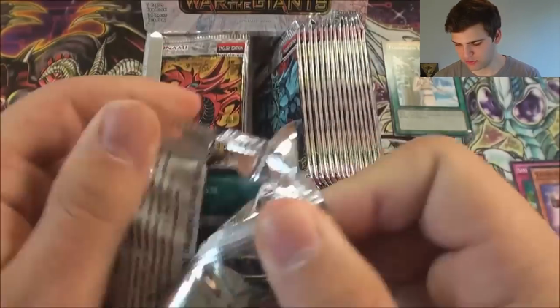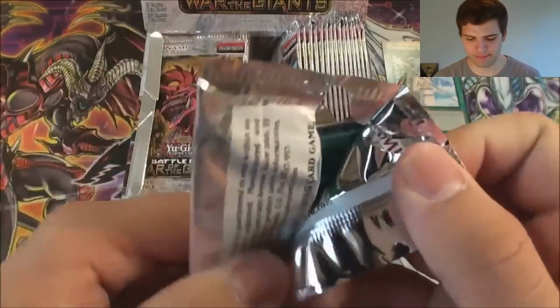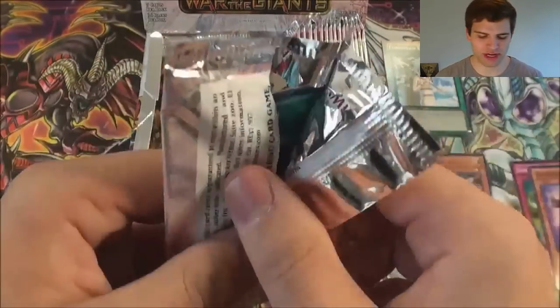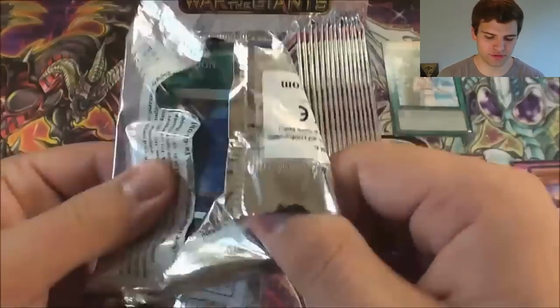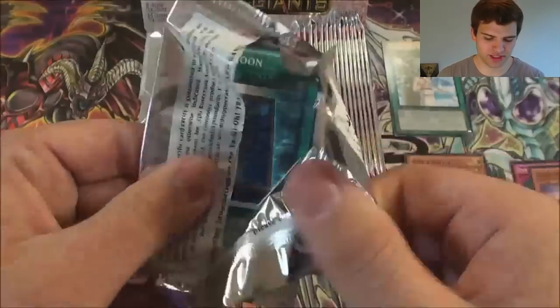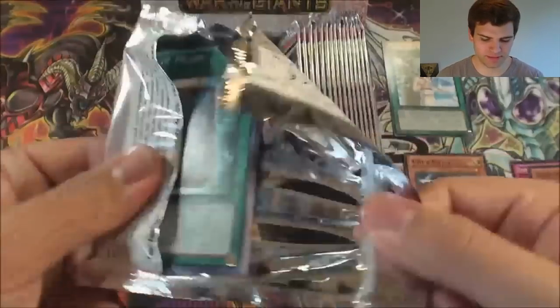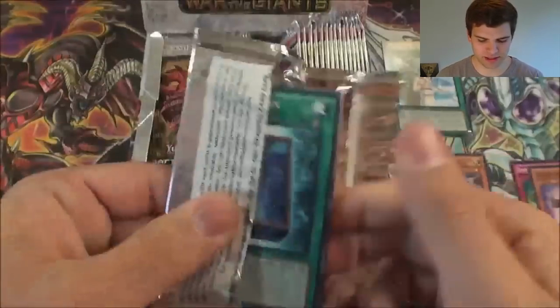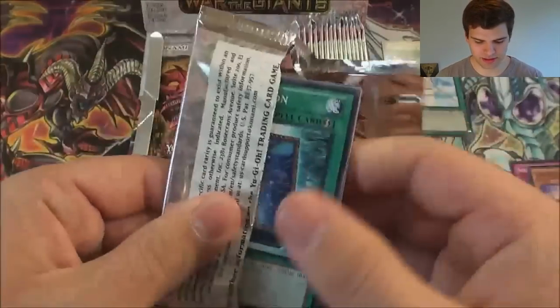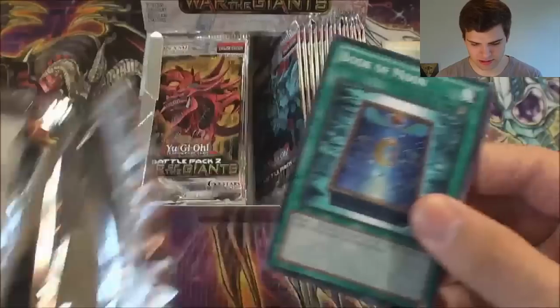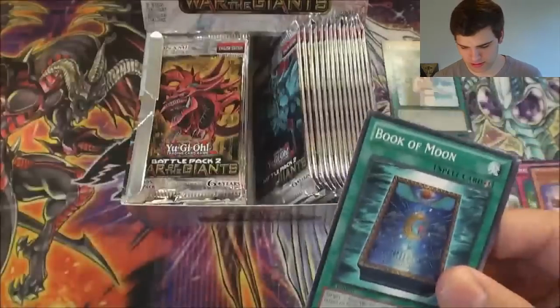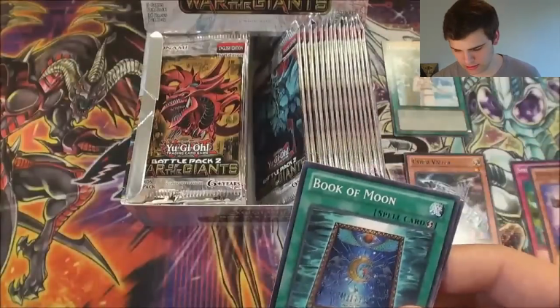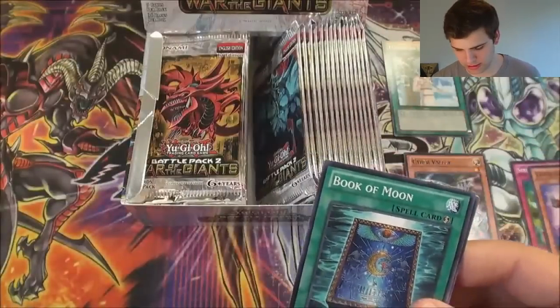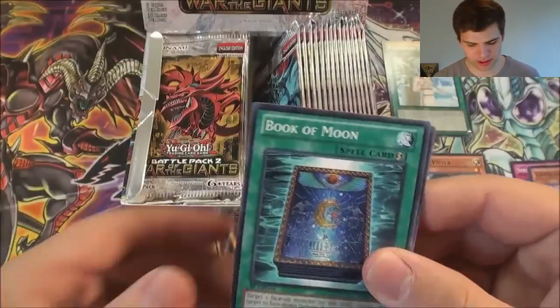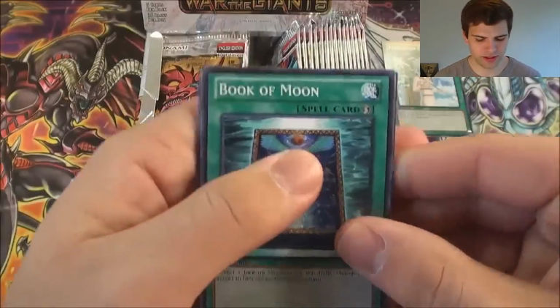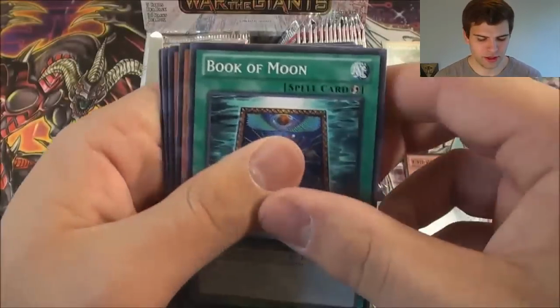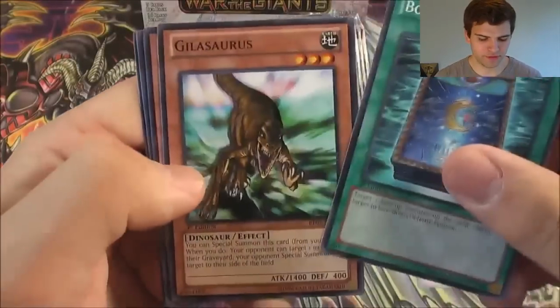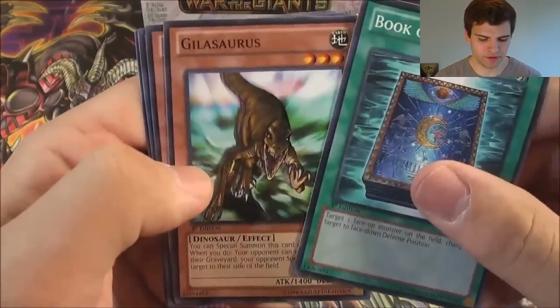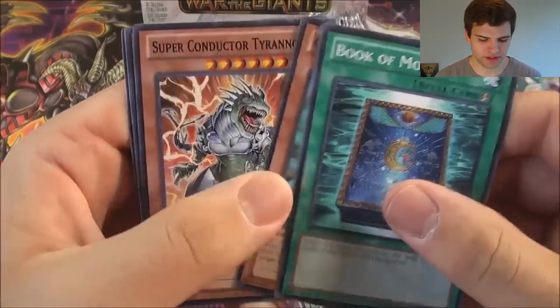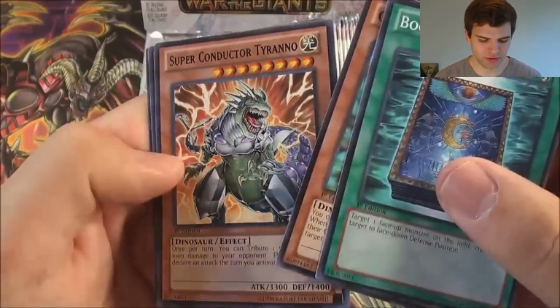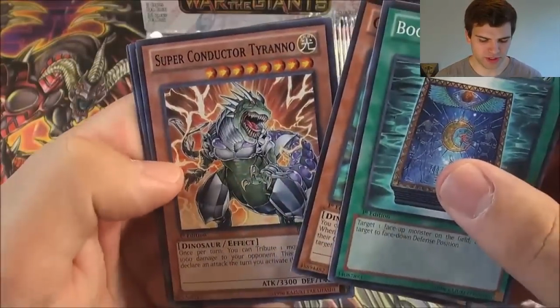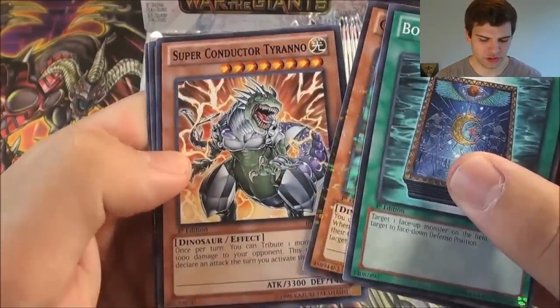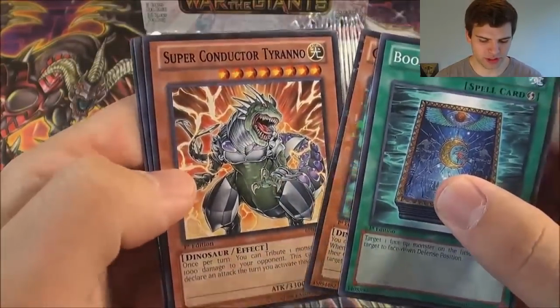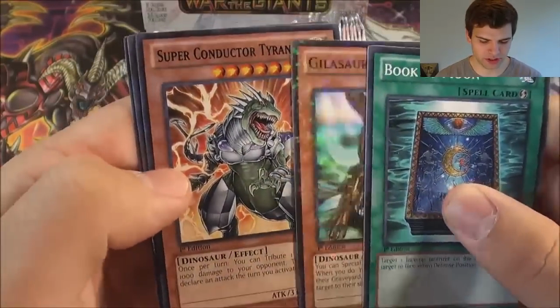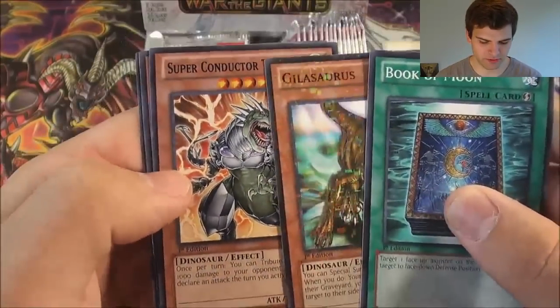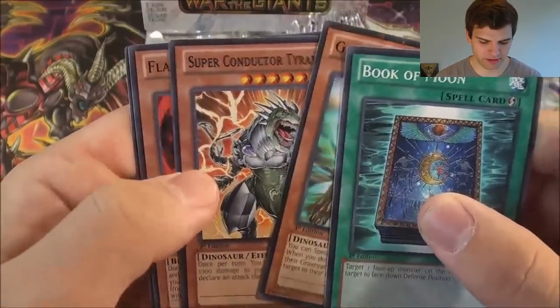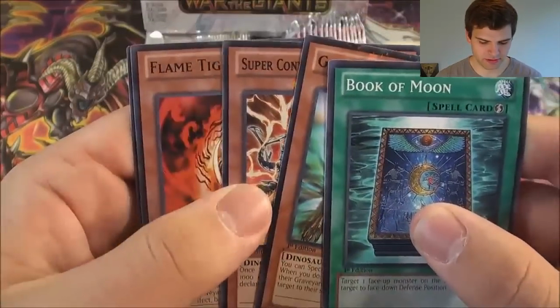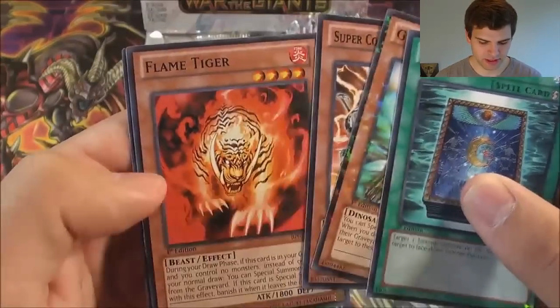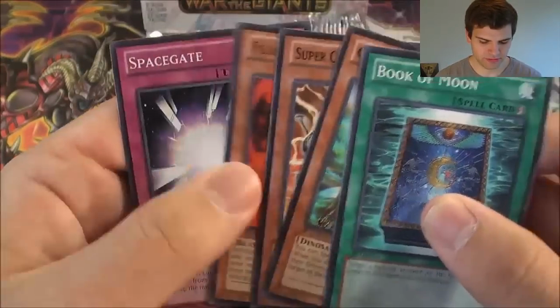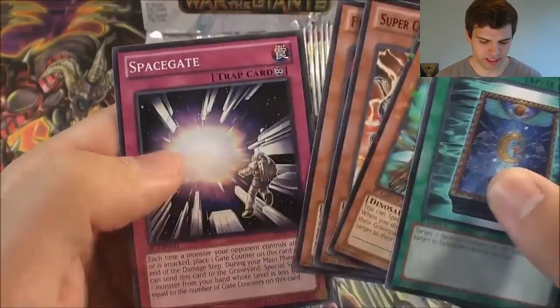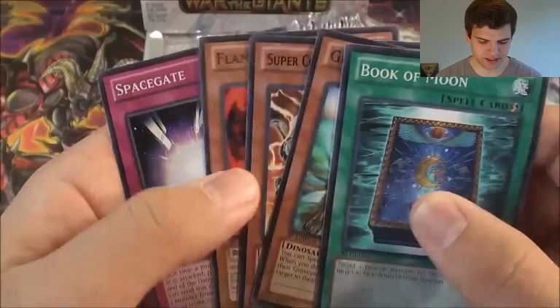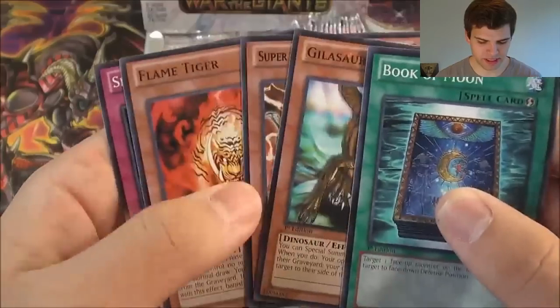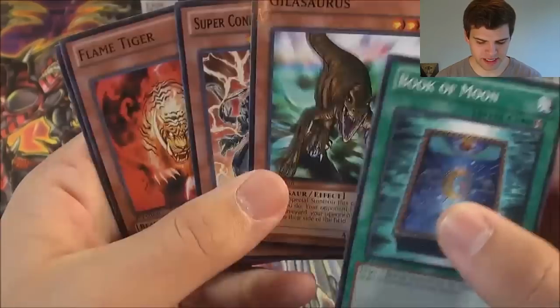I also want to get that Breakthrough Skill — that'd be nice. Book of Moon, Gilosaurus, Superconductor Tyranno, Flame Tiger, and Space Gate.